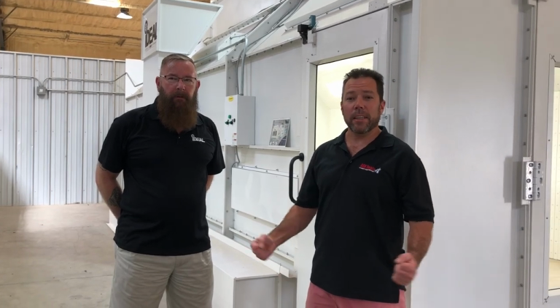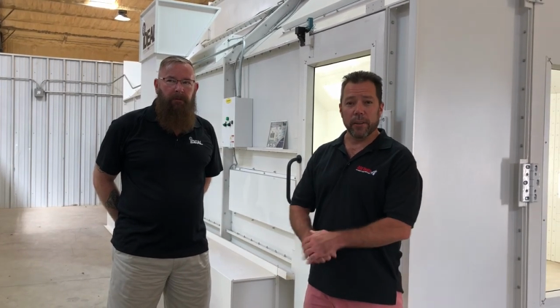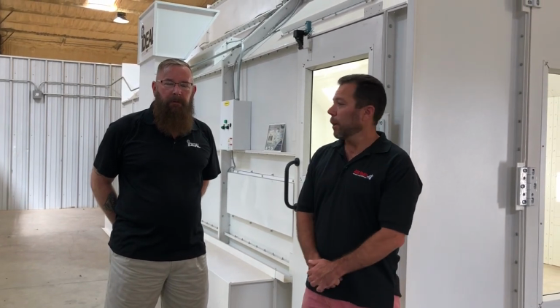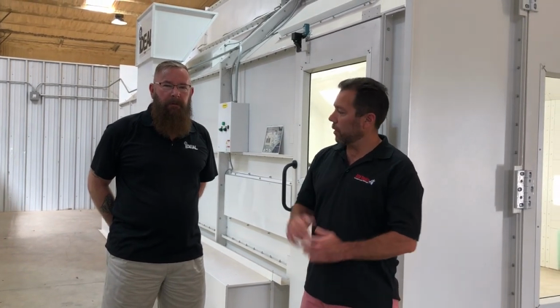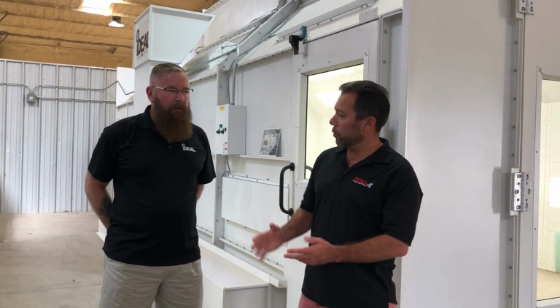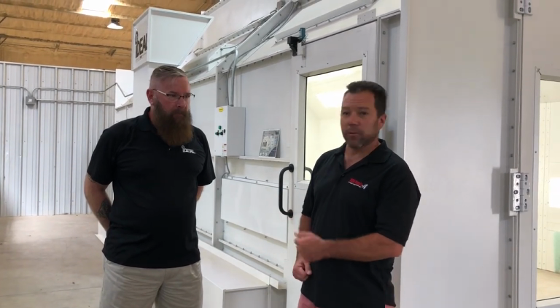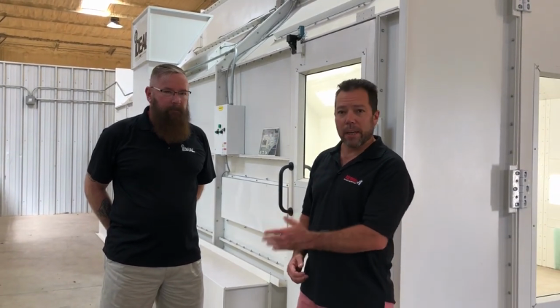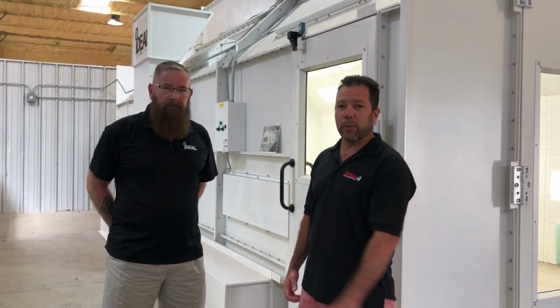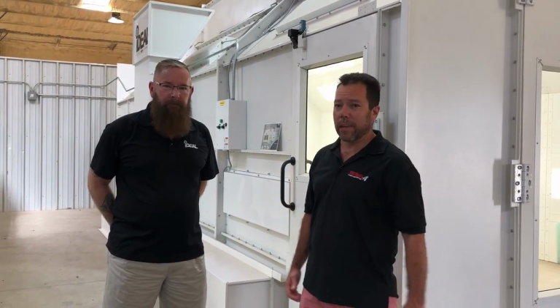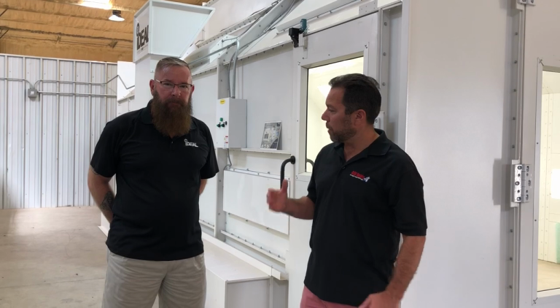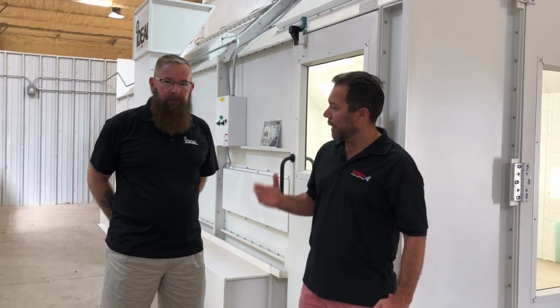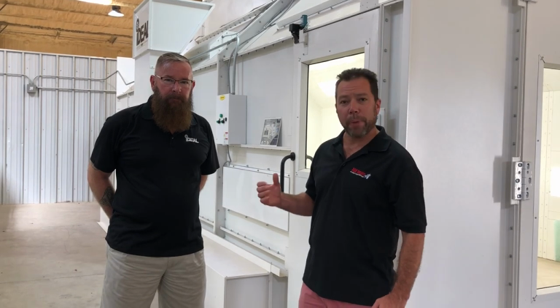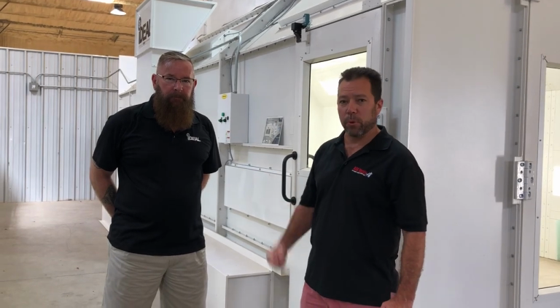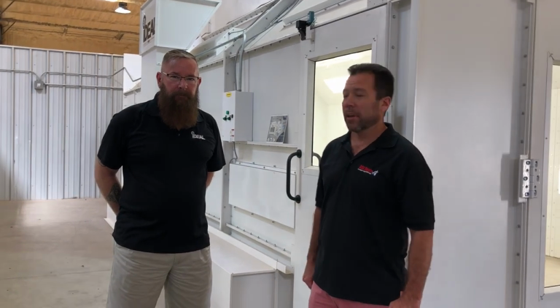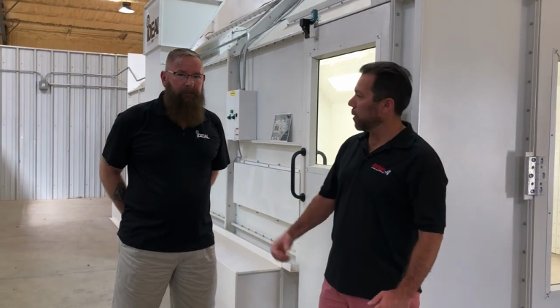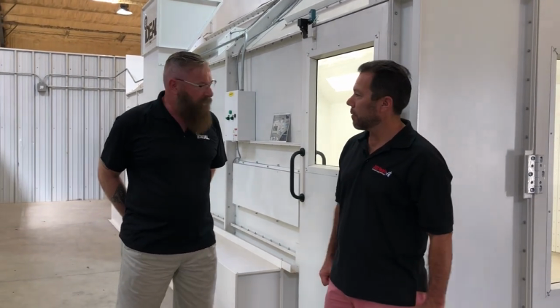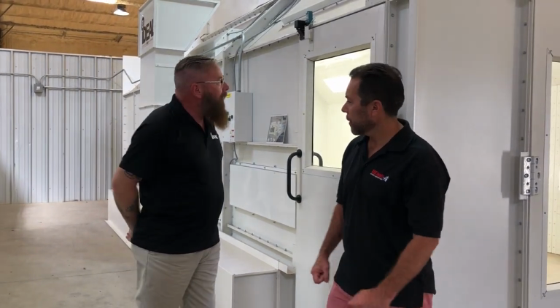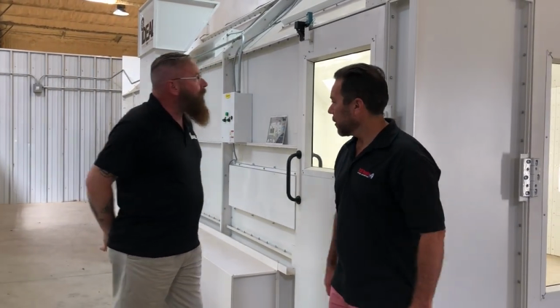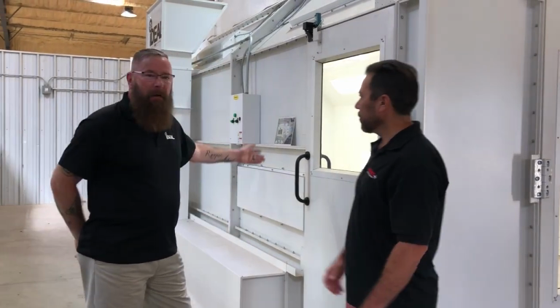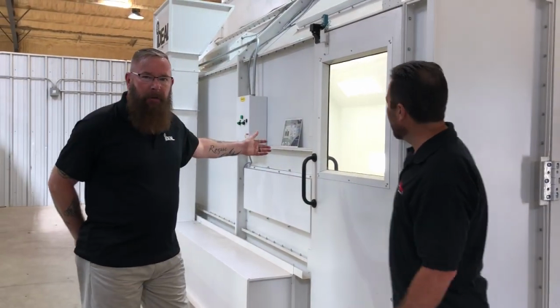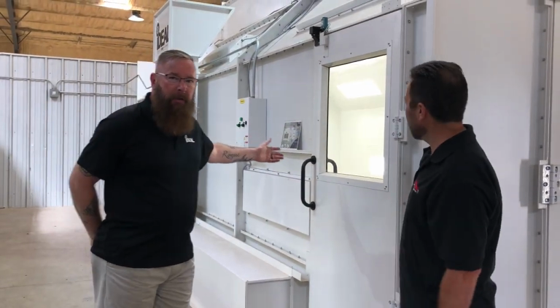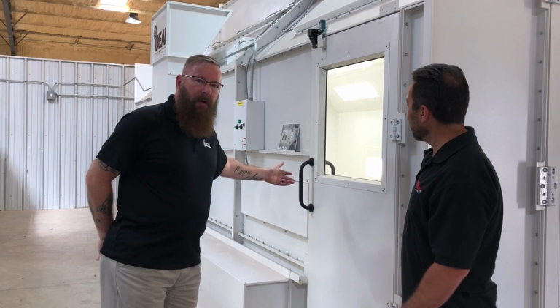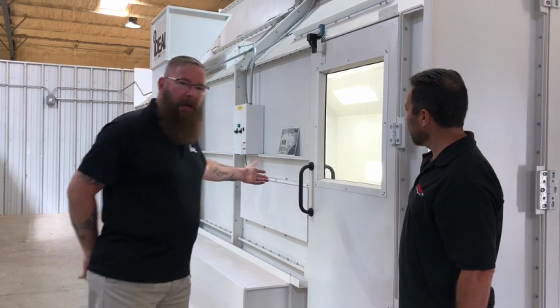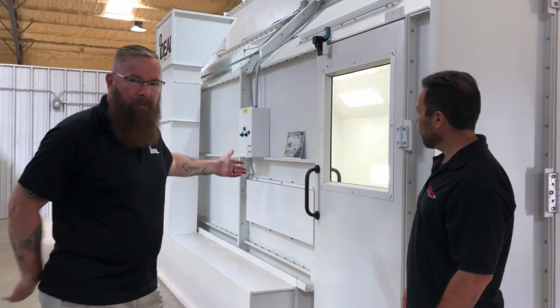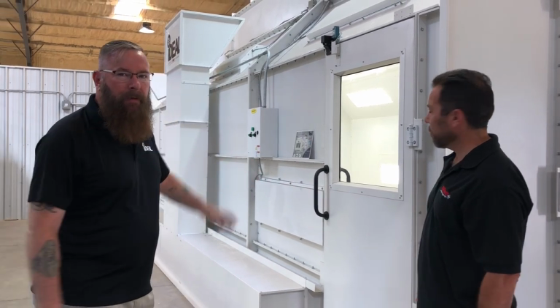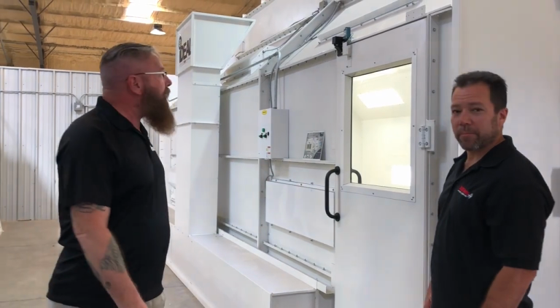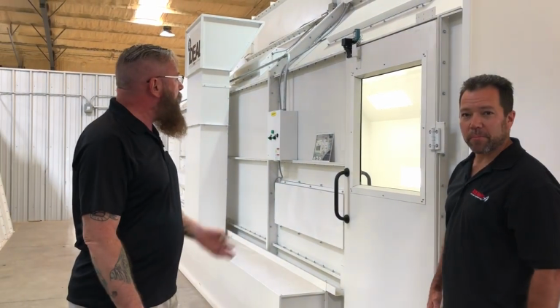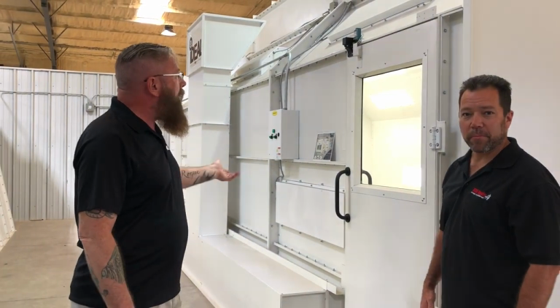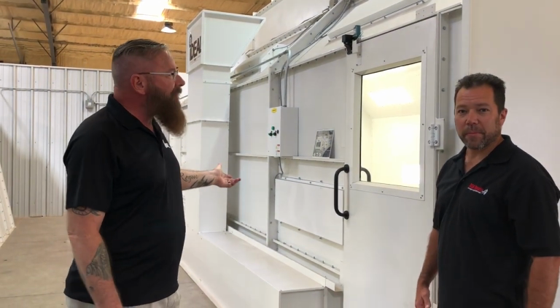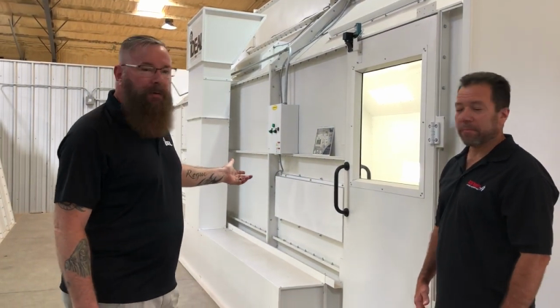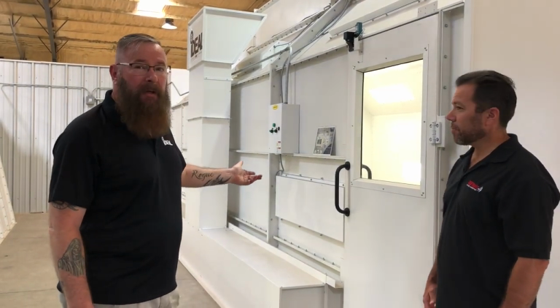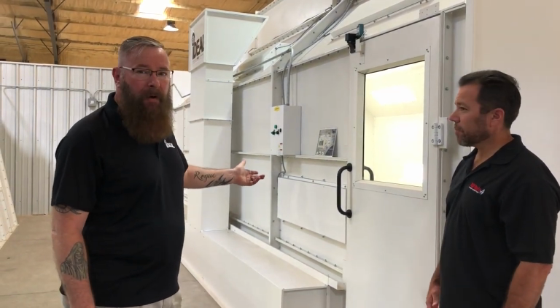ASC Deals here with Tuxiva Distributors, and Ron Healey is going to tell us about the Ideal Paint Booths. This model that you're looking at here is our side downdraft. We also offer a very similar semi-downdraft.